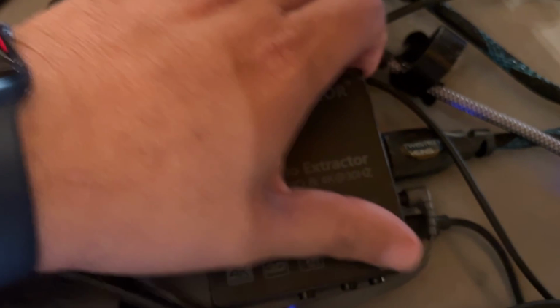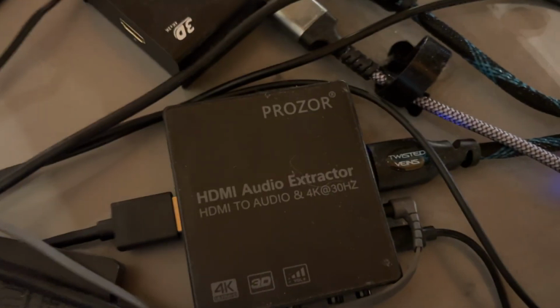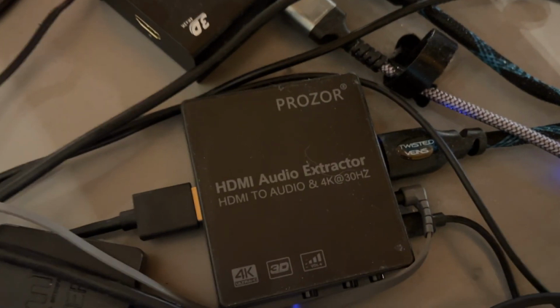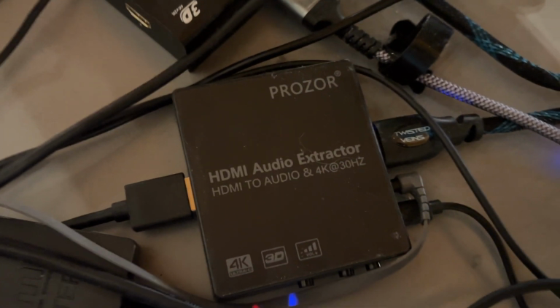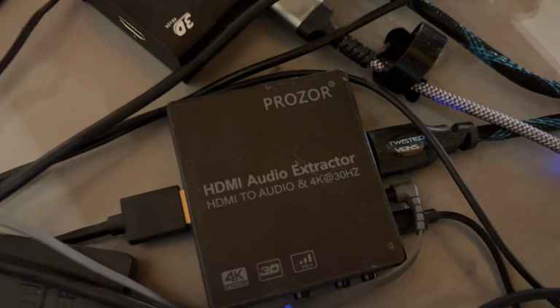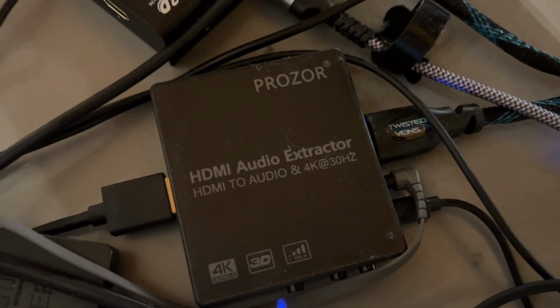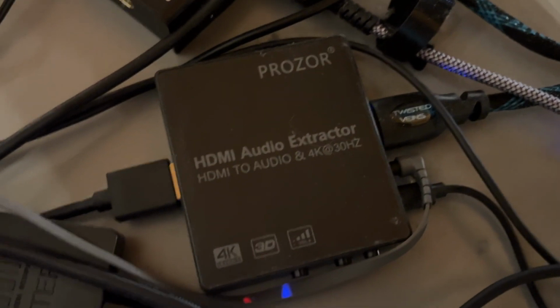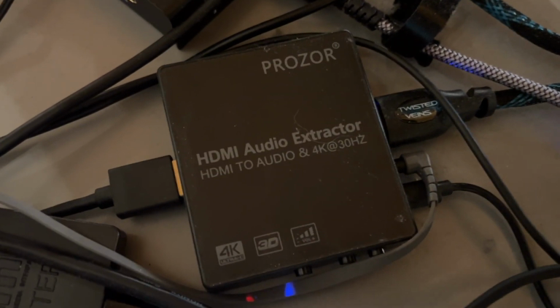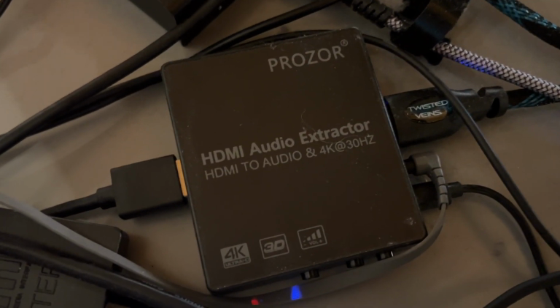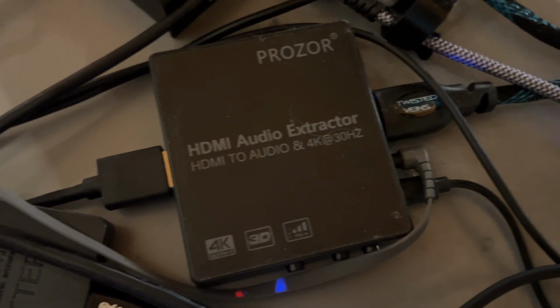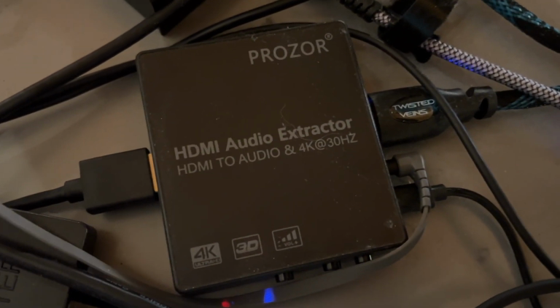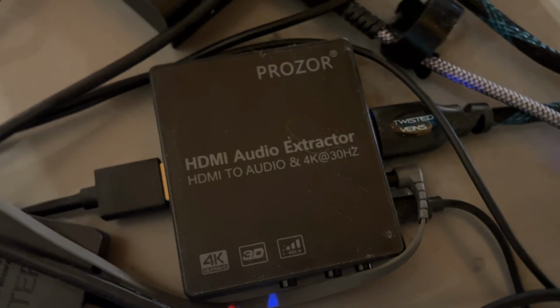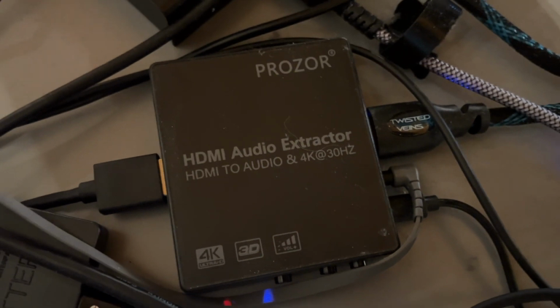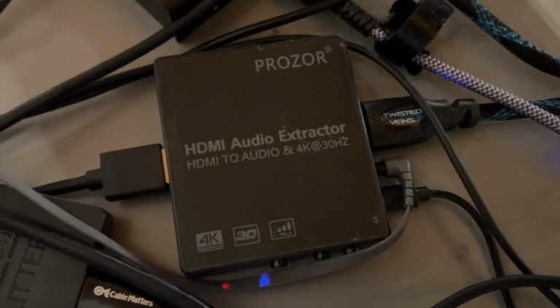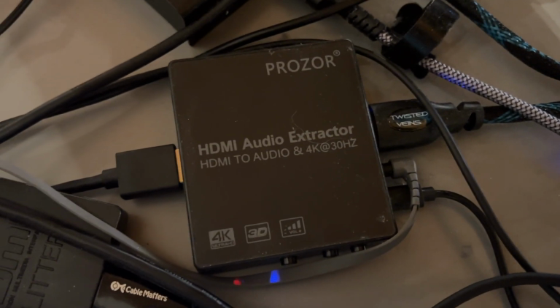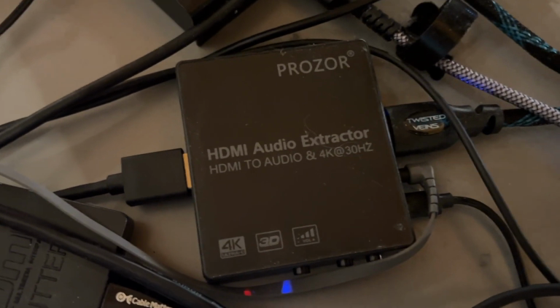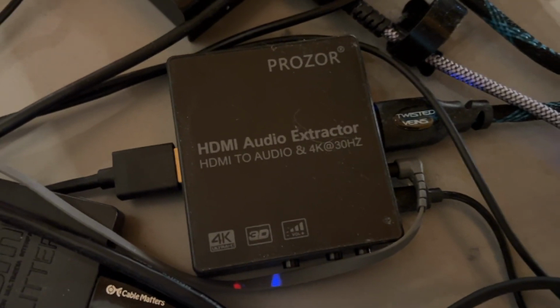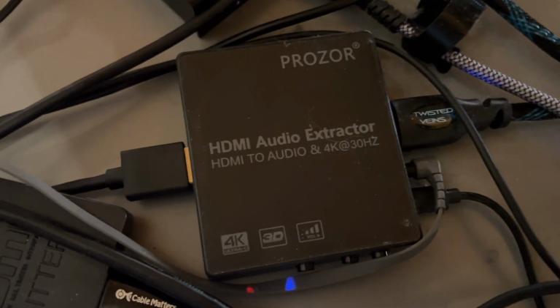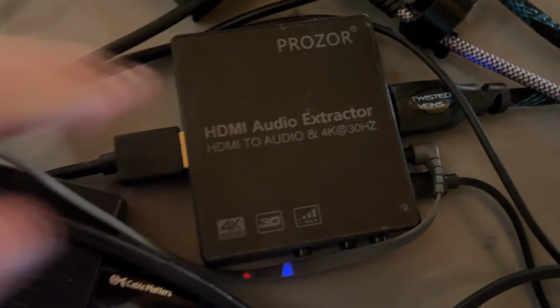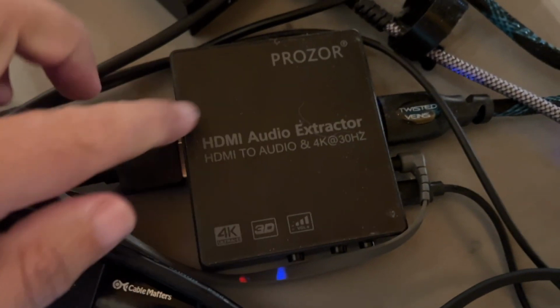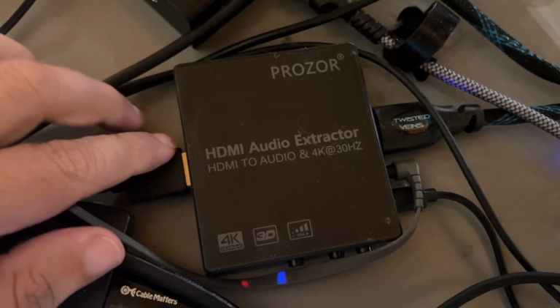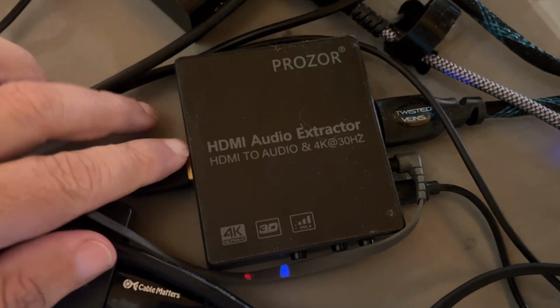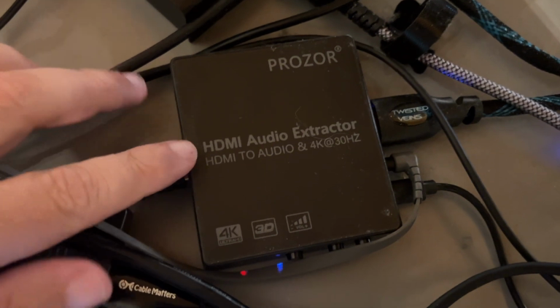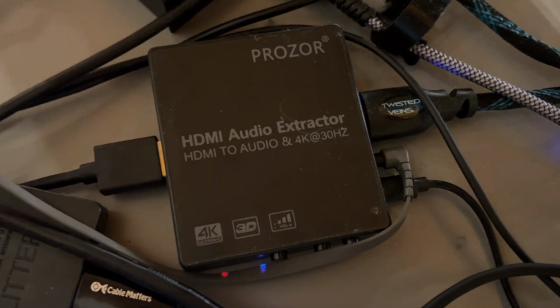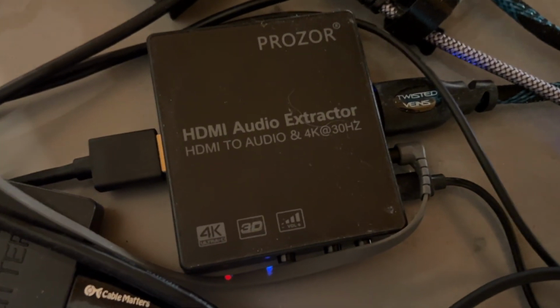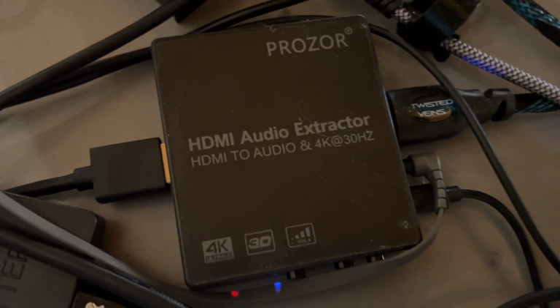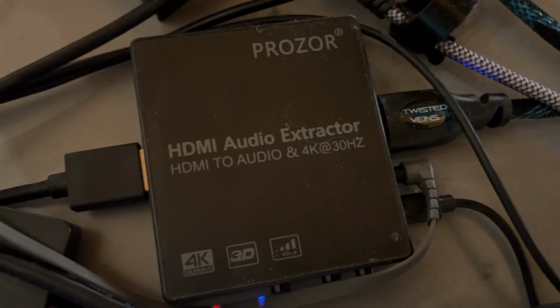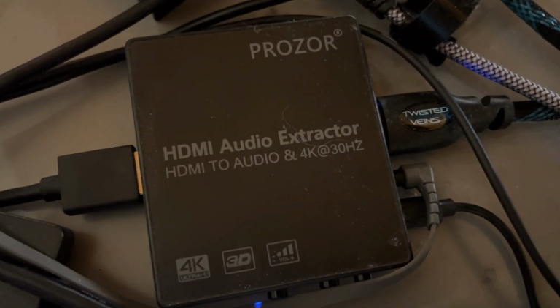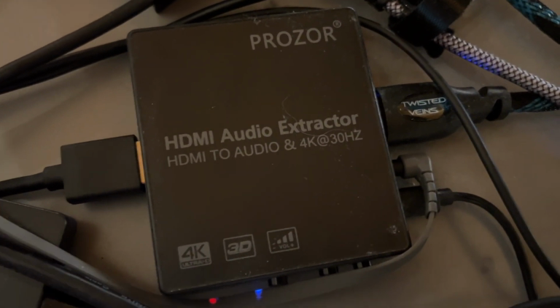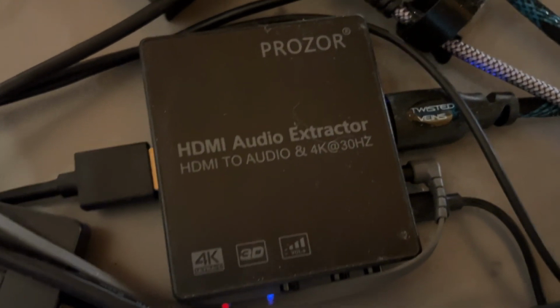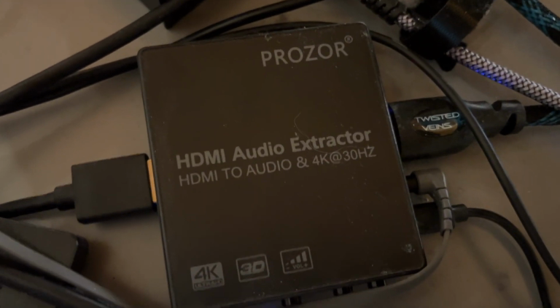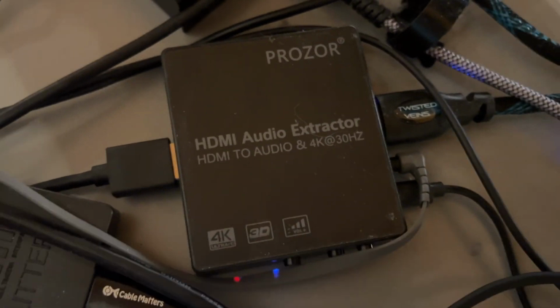Sorry for the dust and the rat's nest of cables here, but unfortunately that's what I have to deal with. This particular device here is called Prozer and it's an HDMI audio extractor.